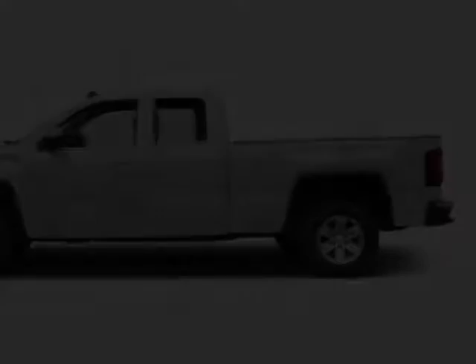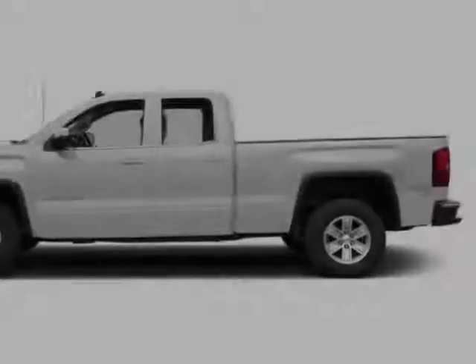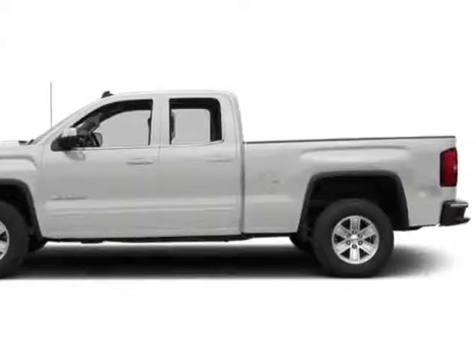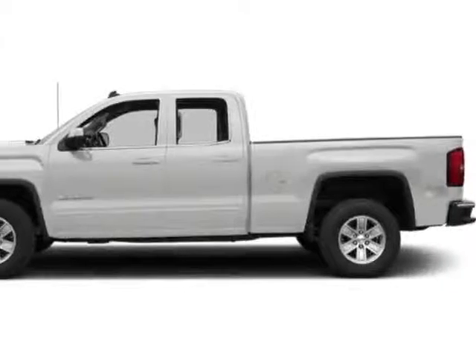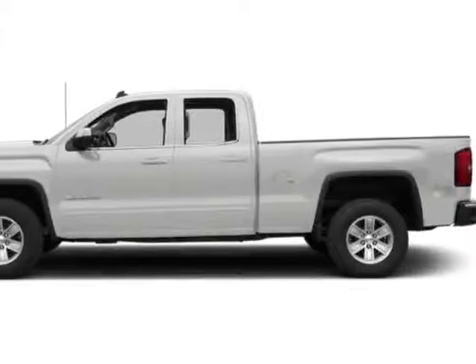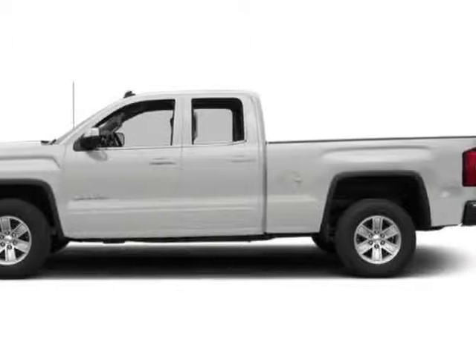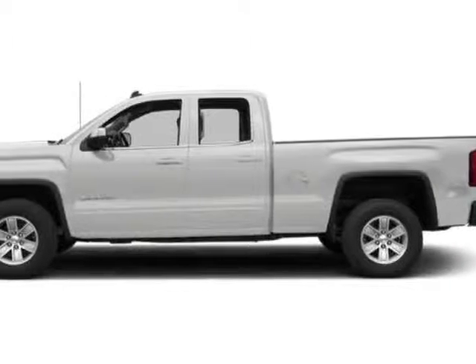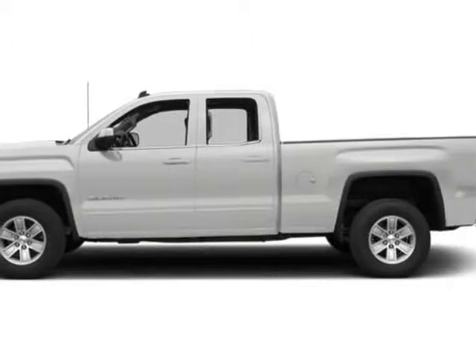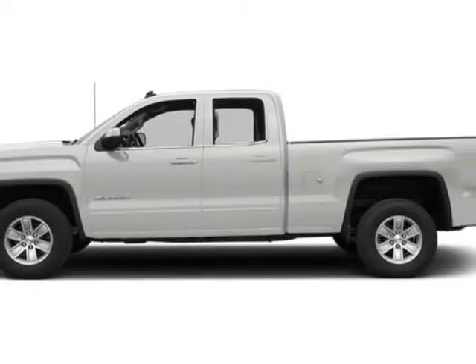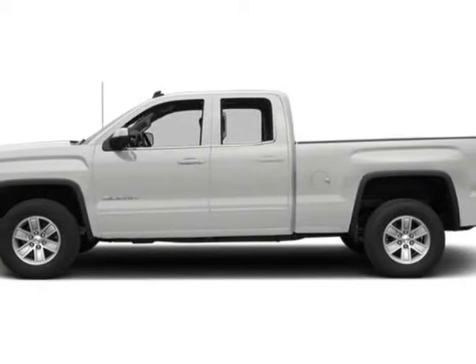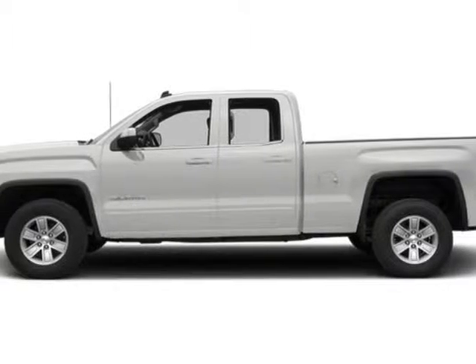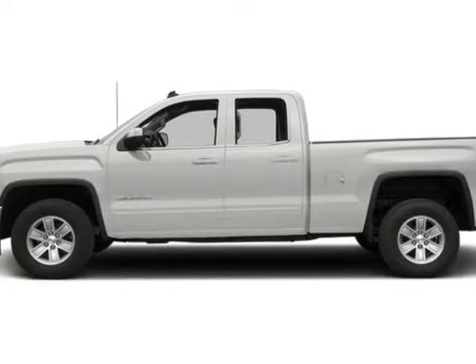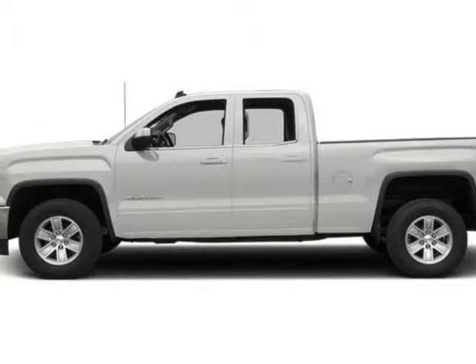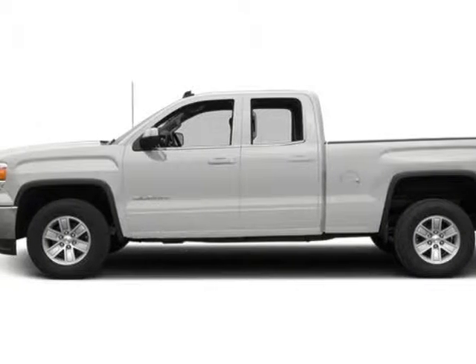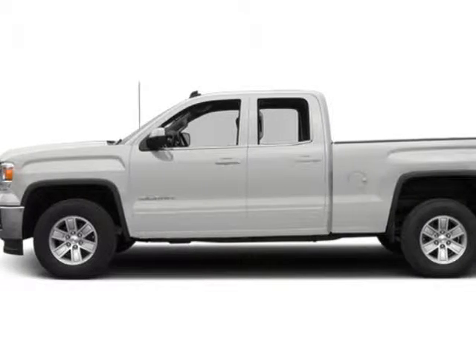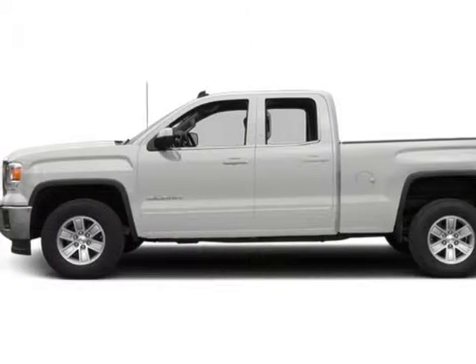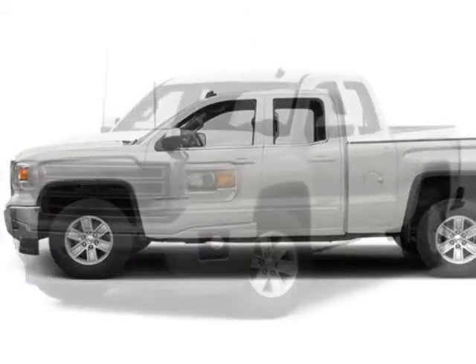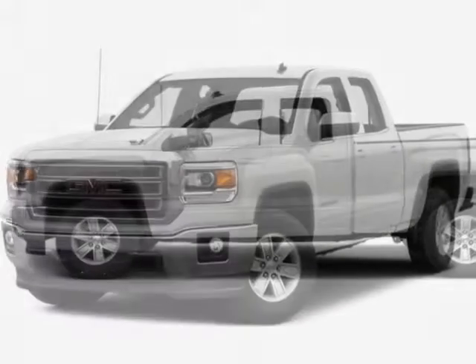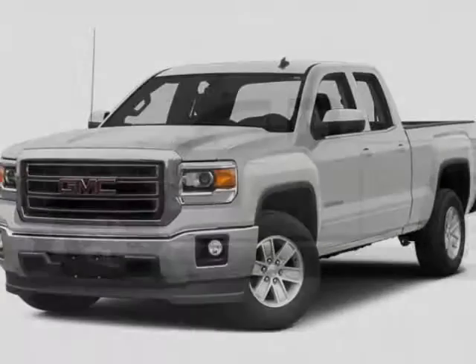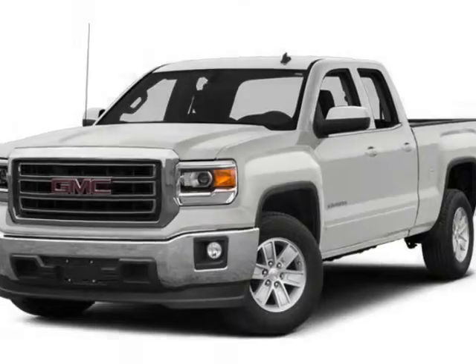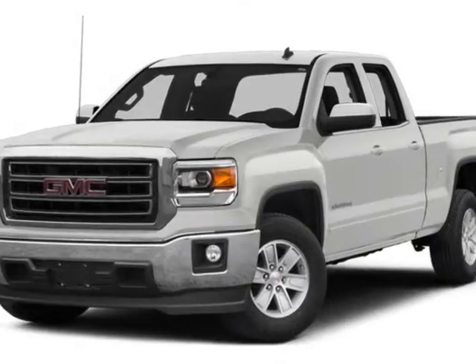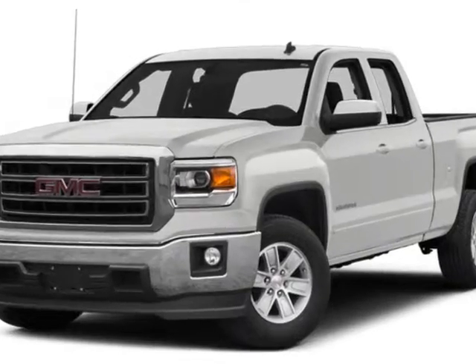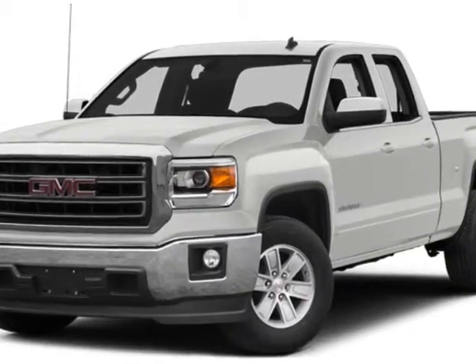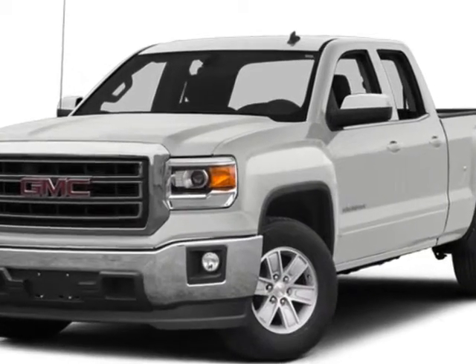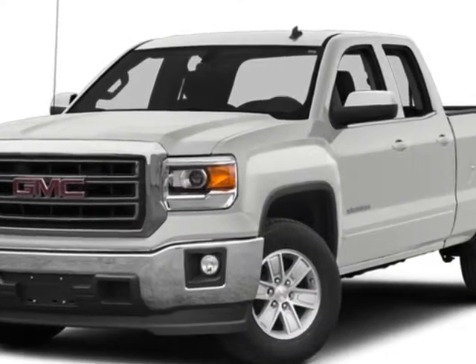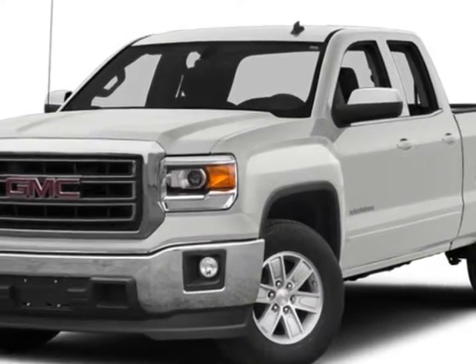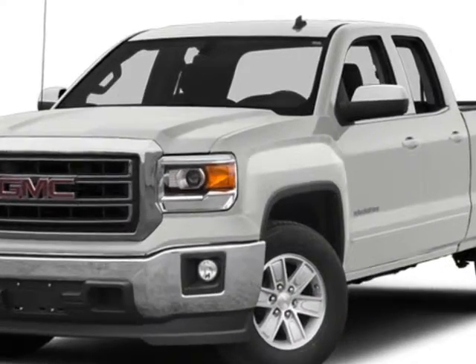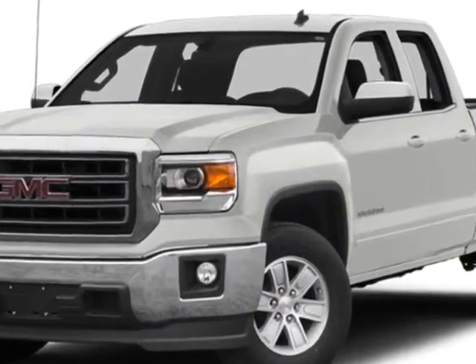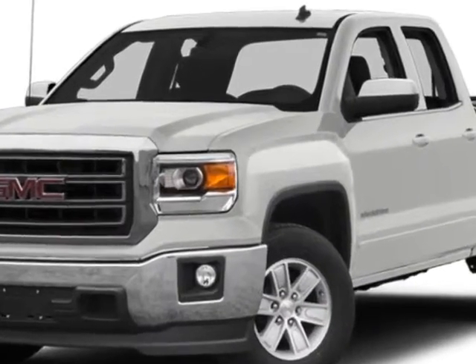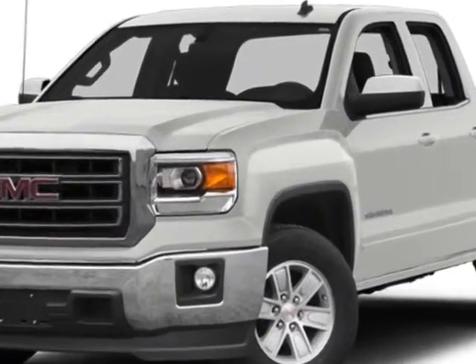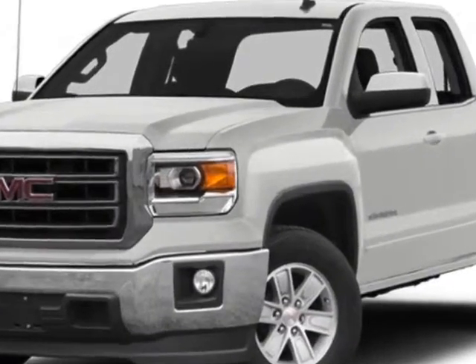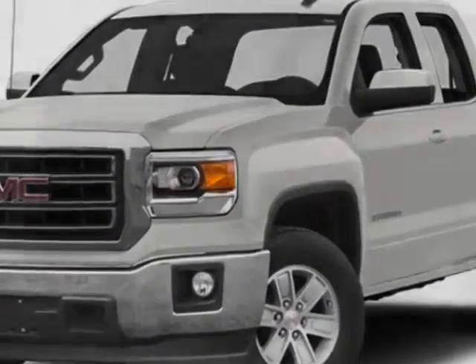Come take a look at this new 2014 GMC Sierra 1500. For your protection, this vehicle has a full factory warranty.